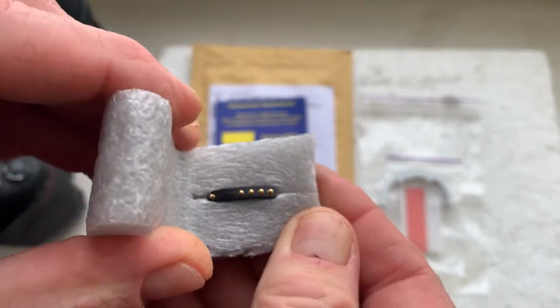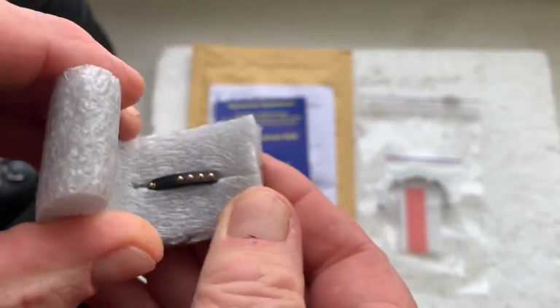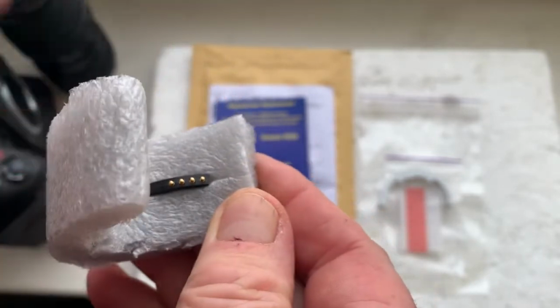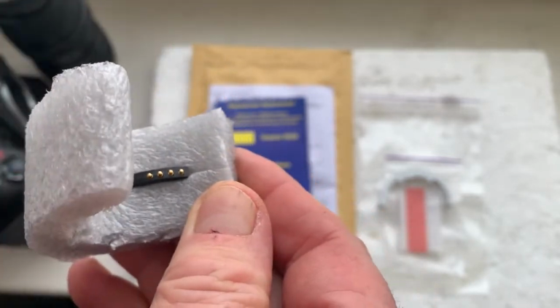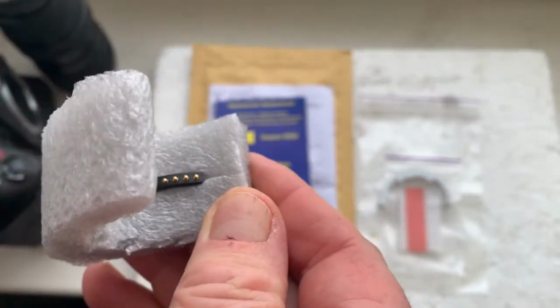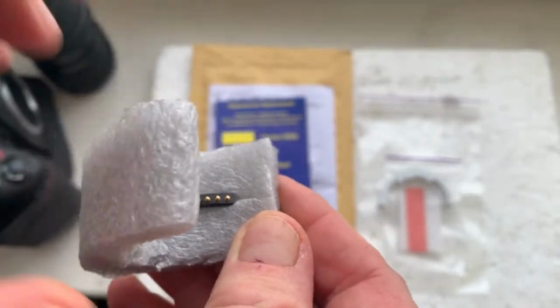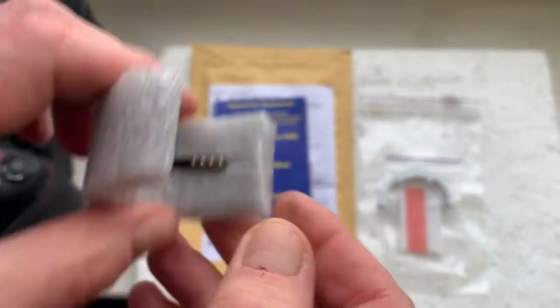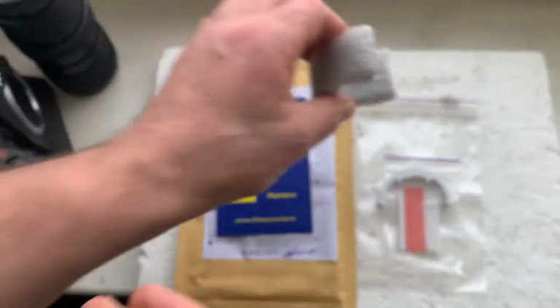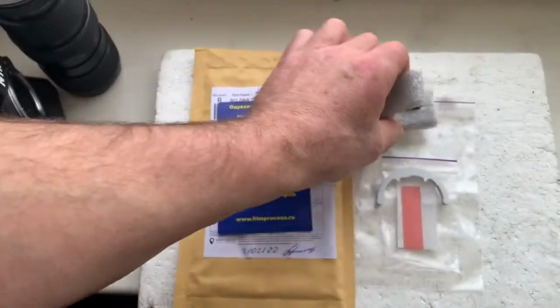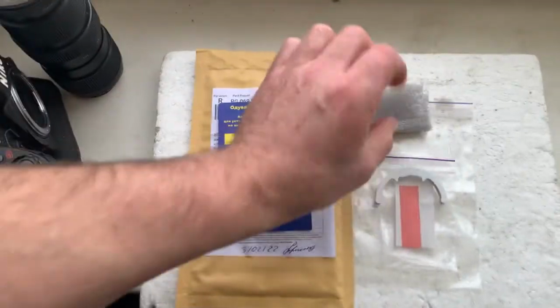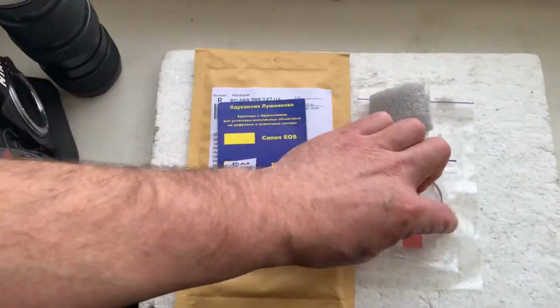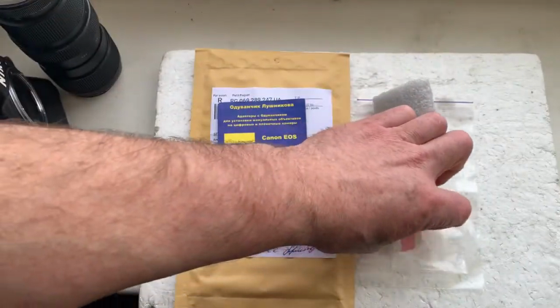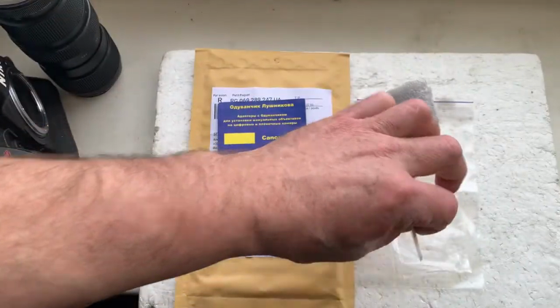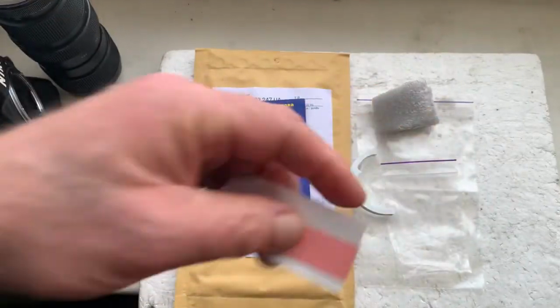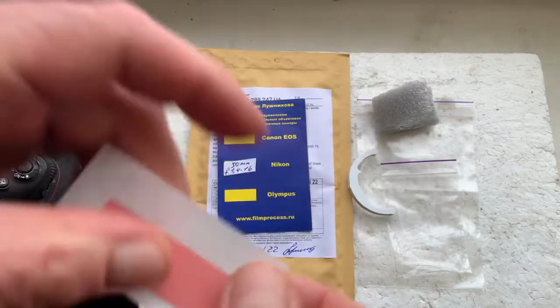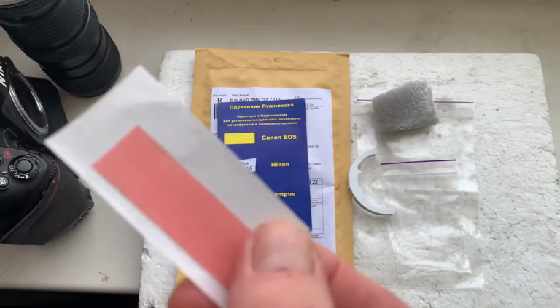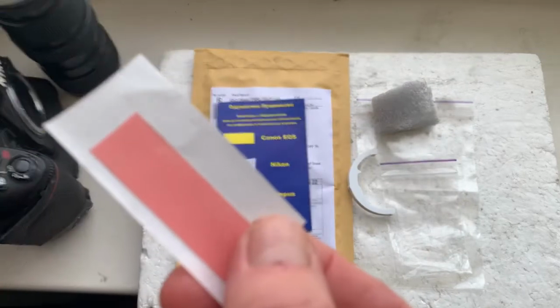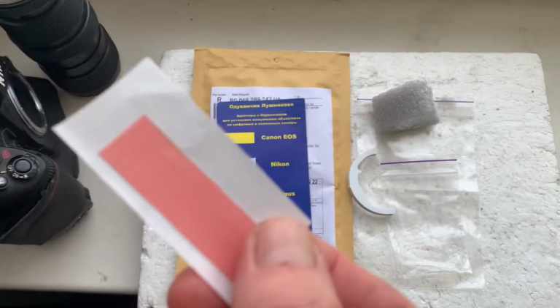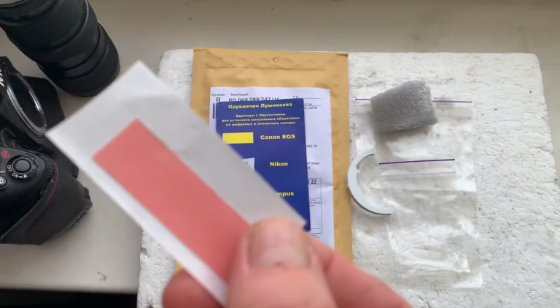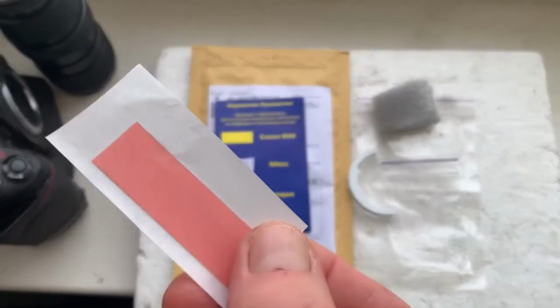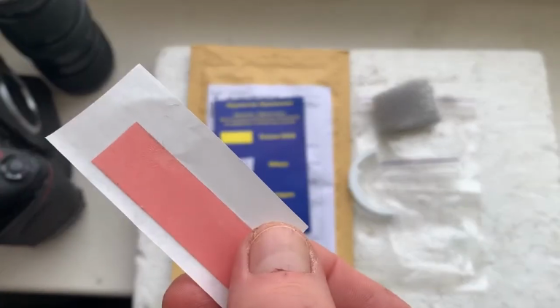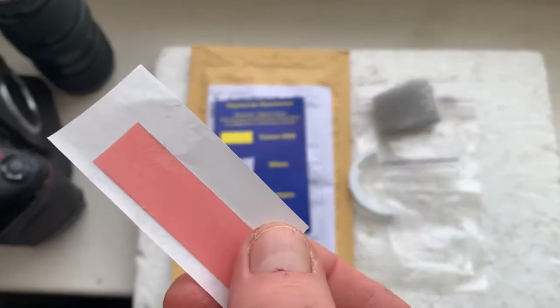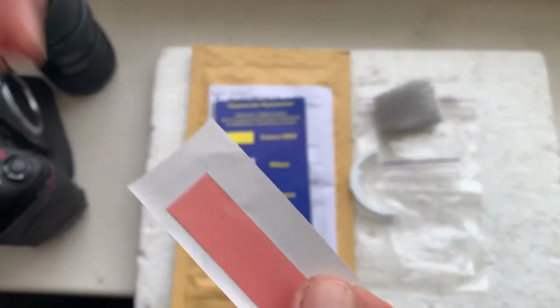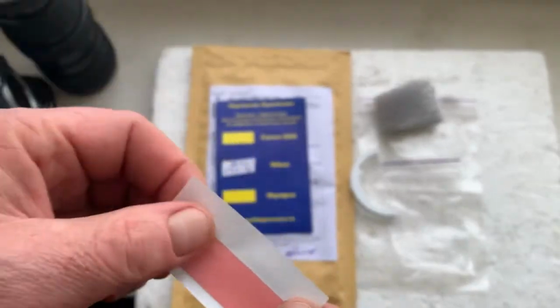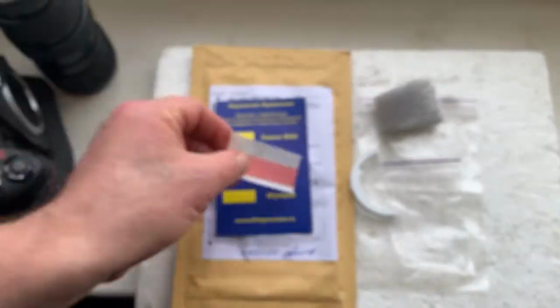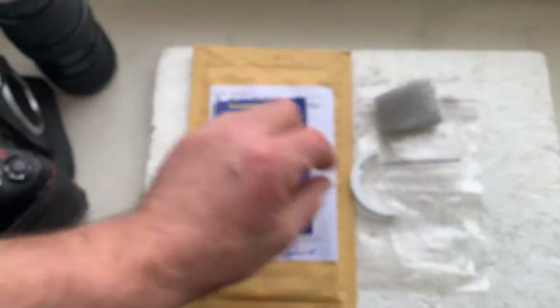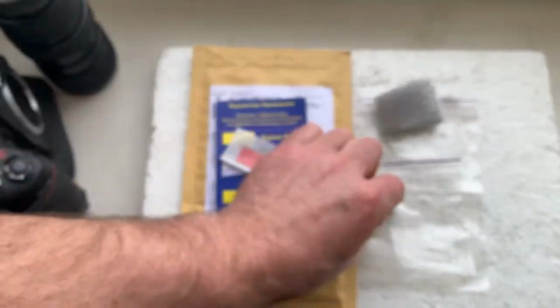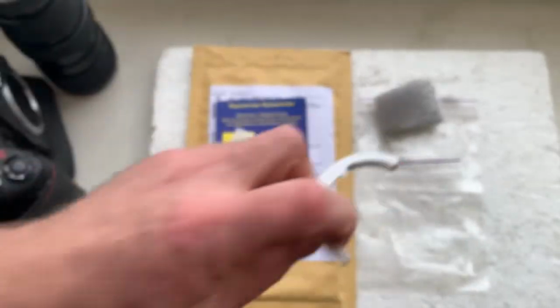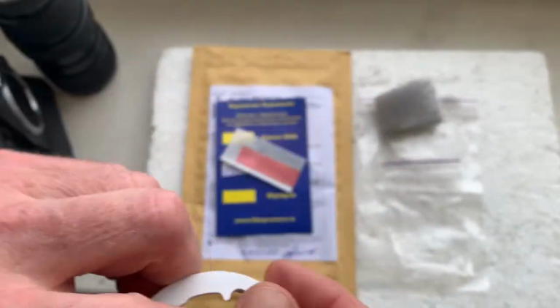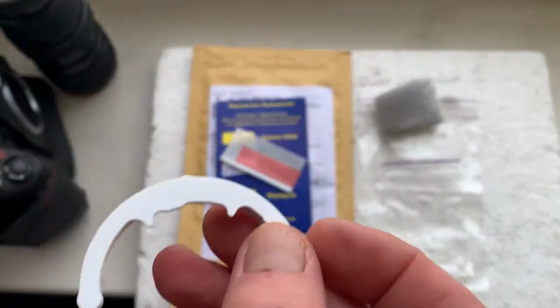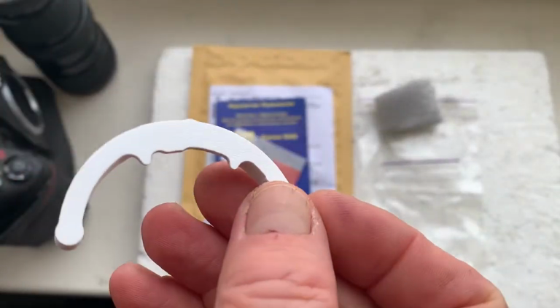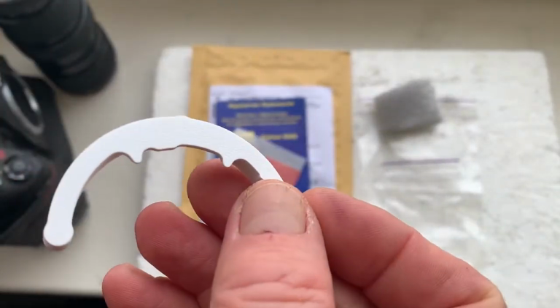Now I'll package your chip and send it to you today. Included is a little piece of double-sided adhesive tape and a precise caliper.